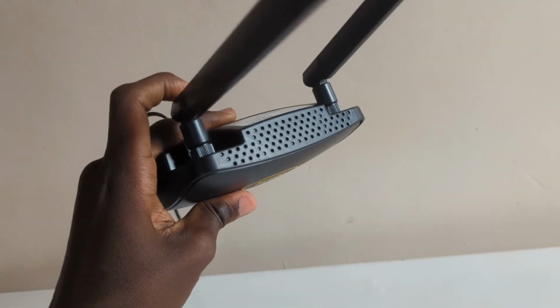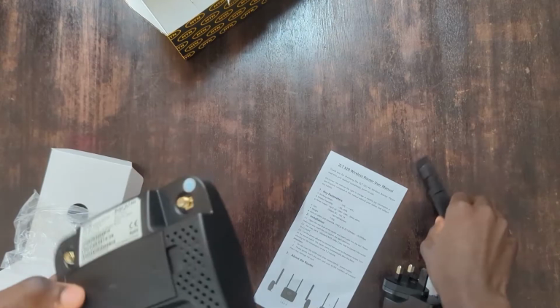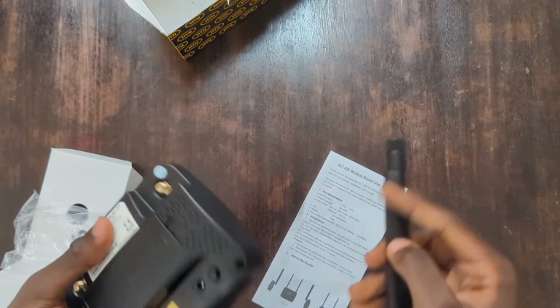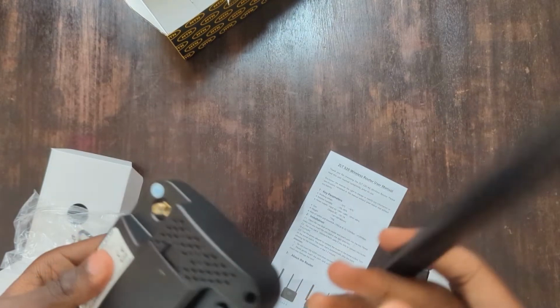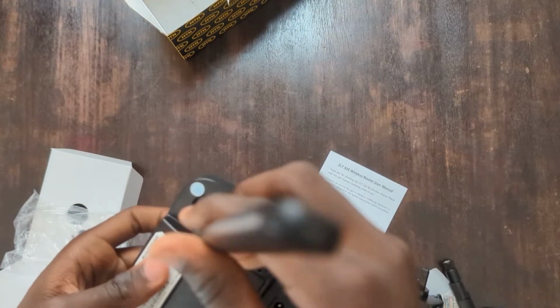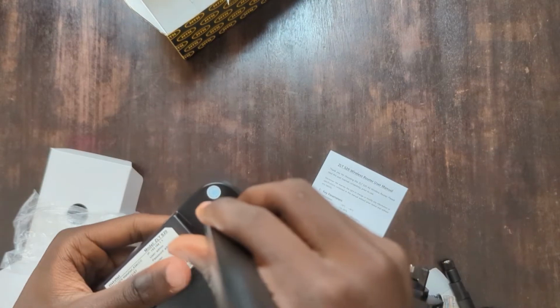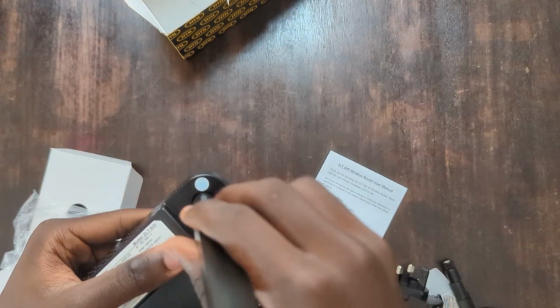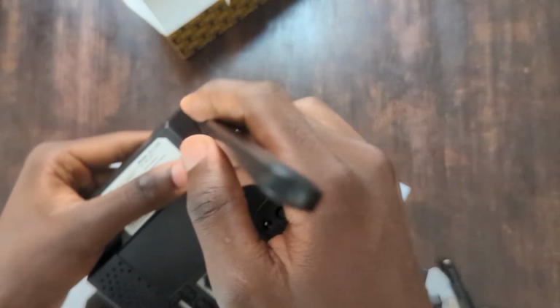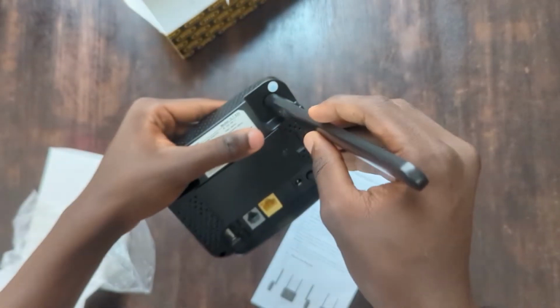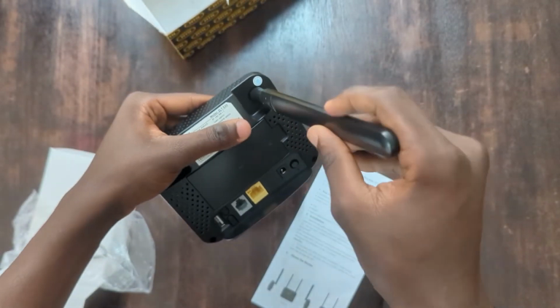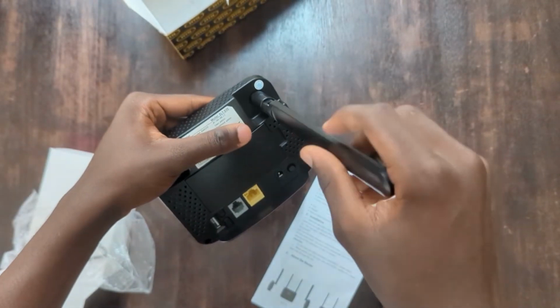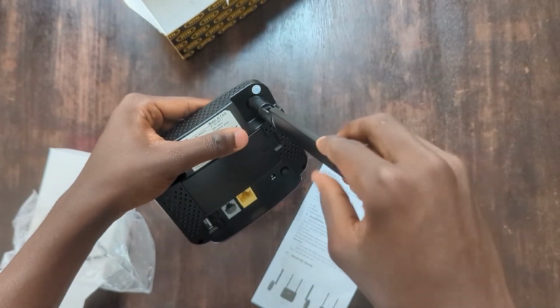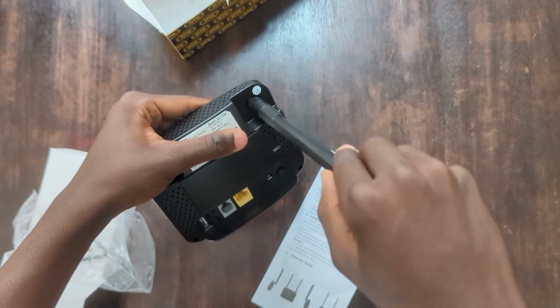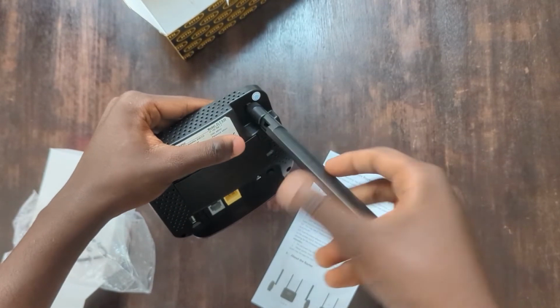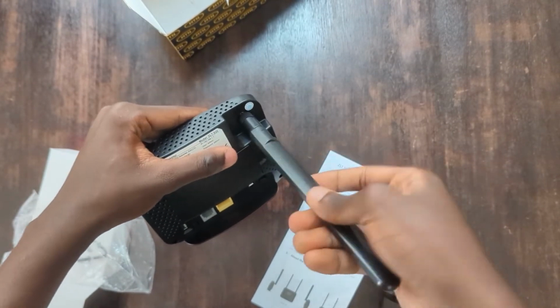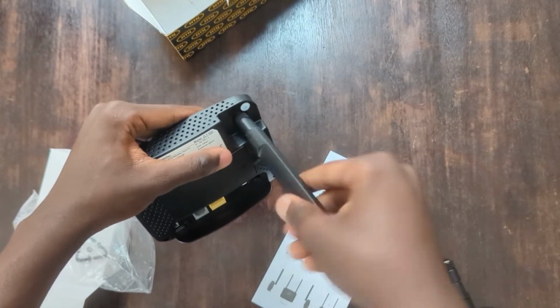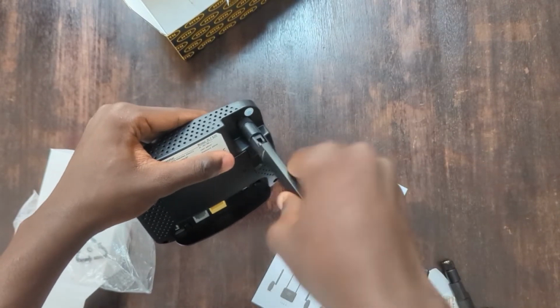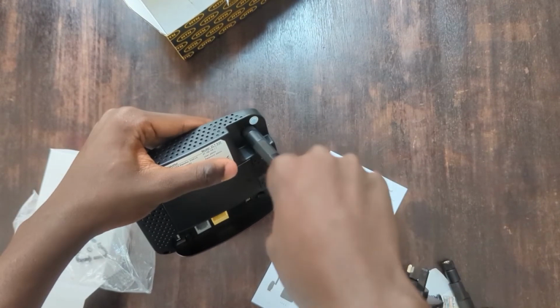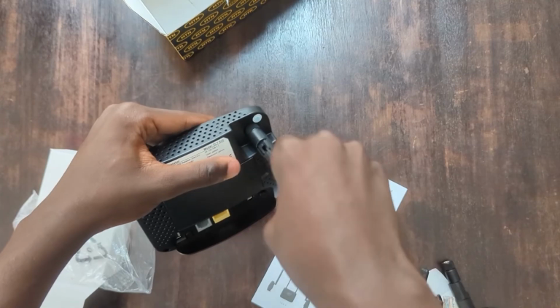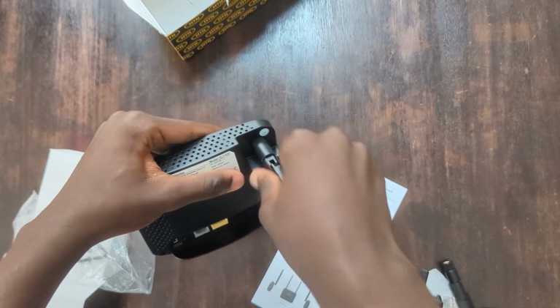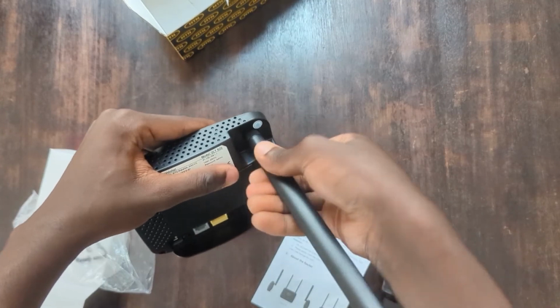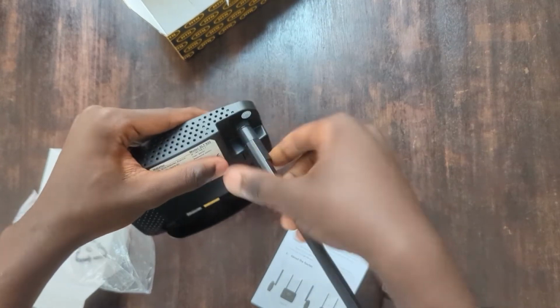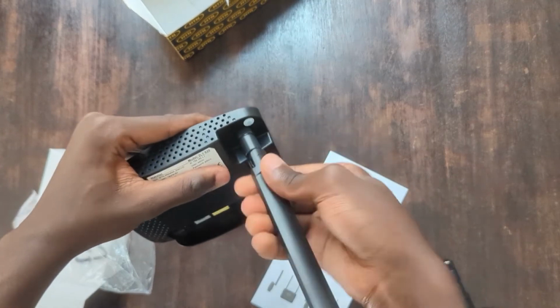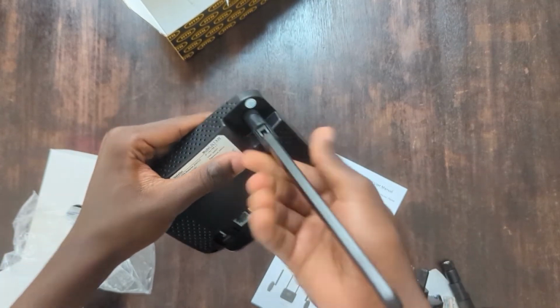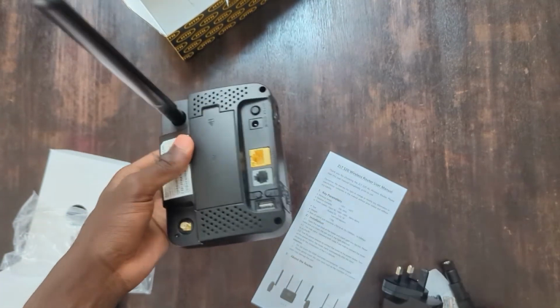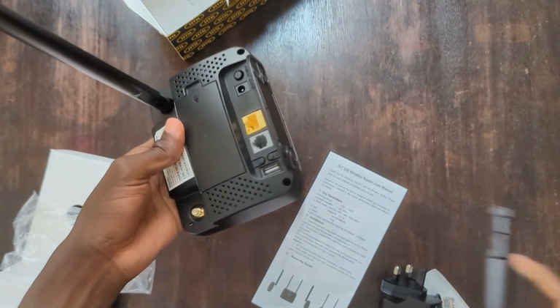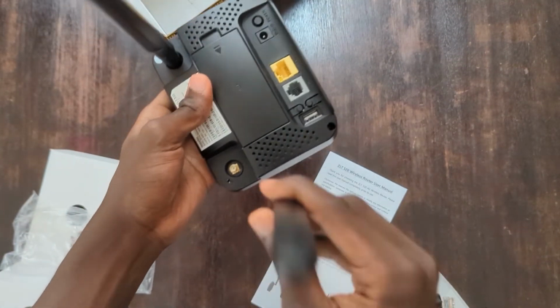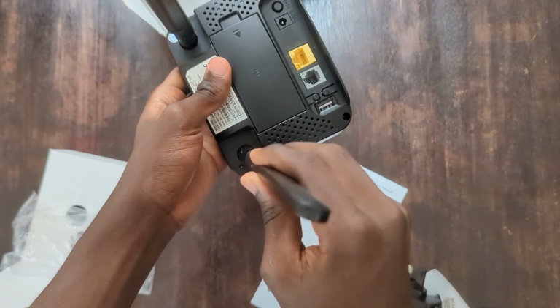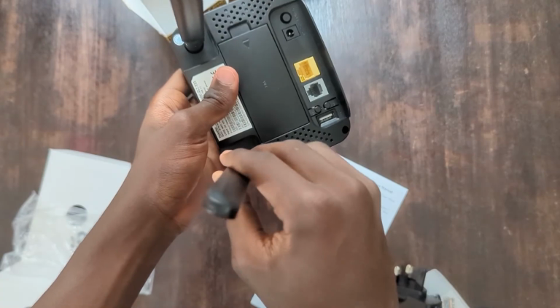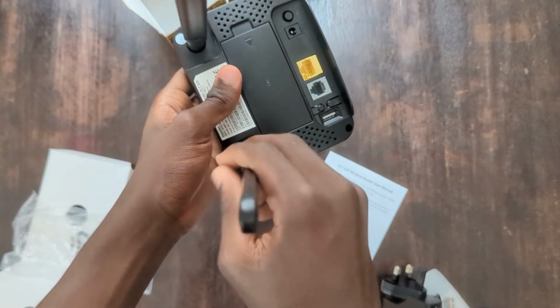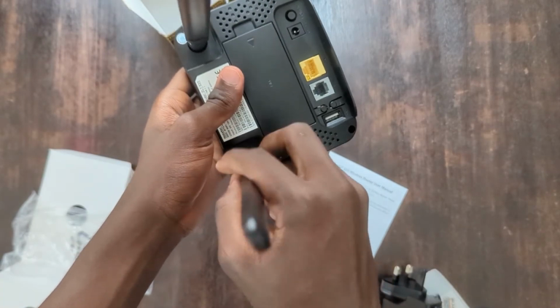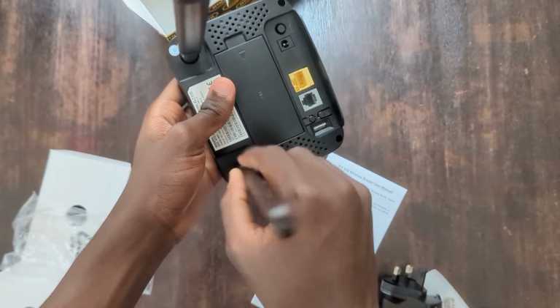So out of the box, you have the antennas off. If you didn't watch the video I made on unboxing this router, I think it's best if you watch it — I will link it. First, we screw these antennas onto the router, ensure they fit tight, and you're done.